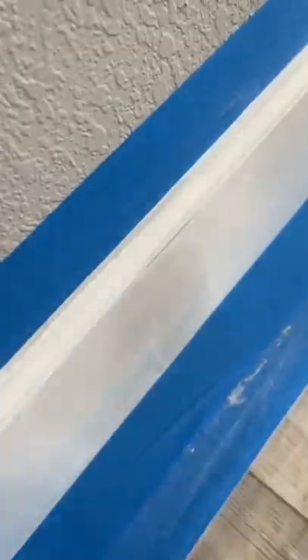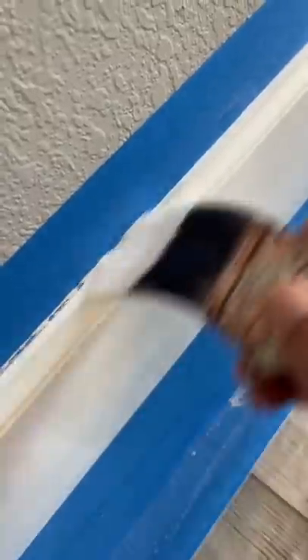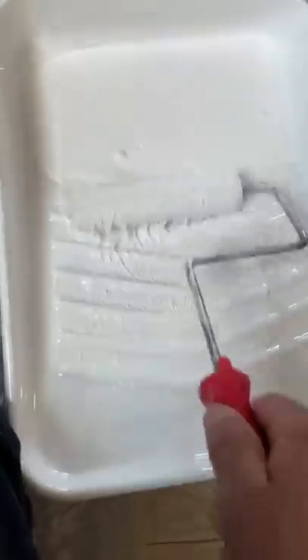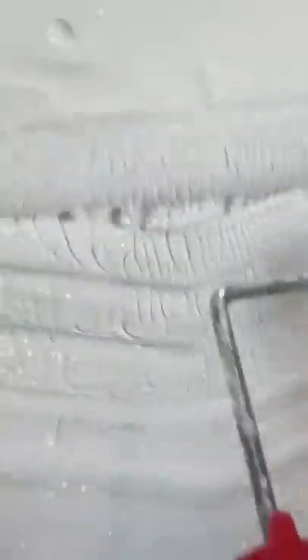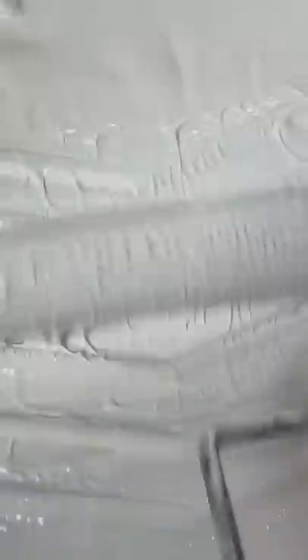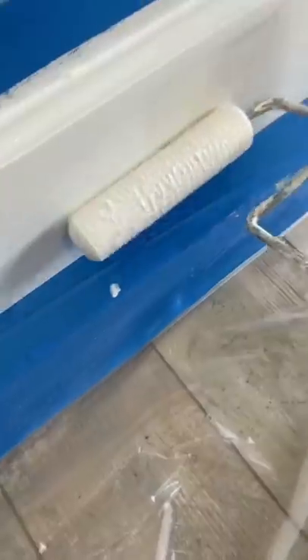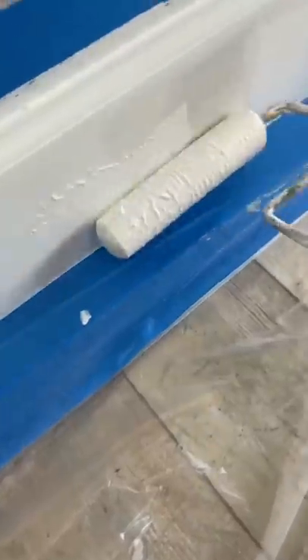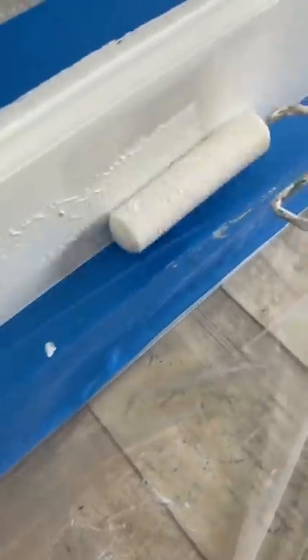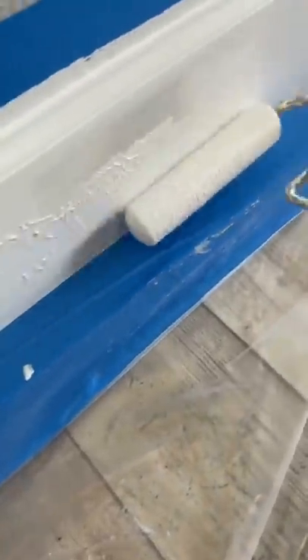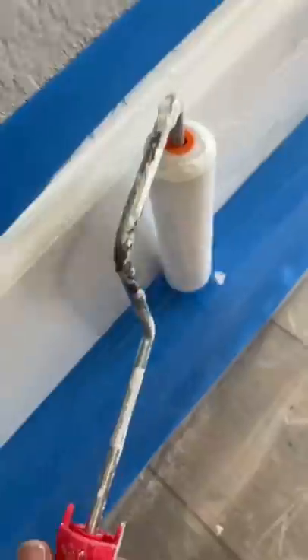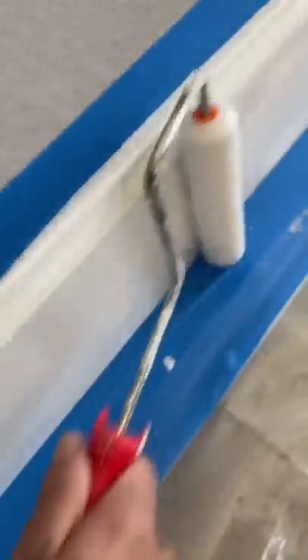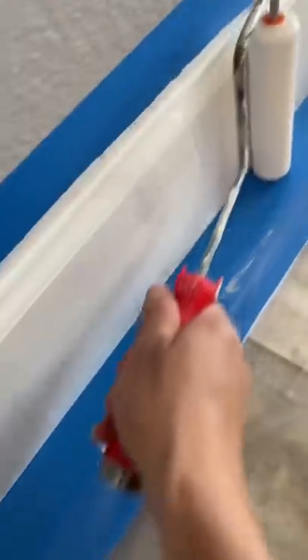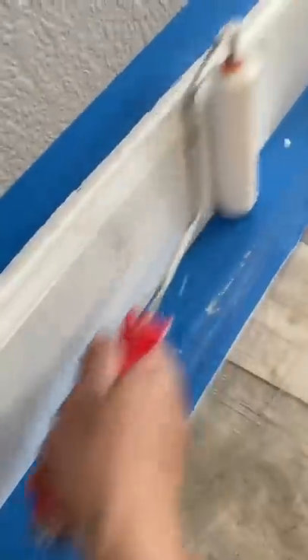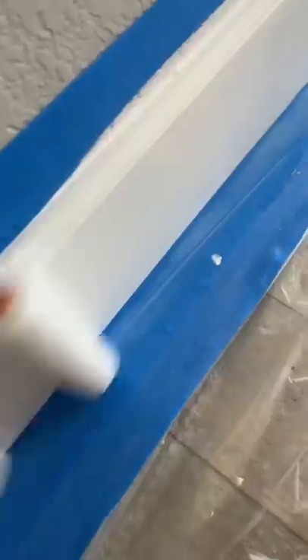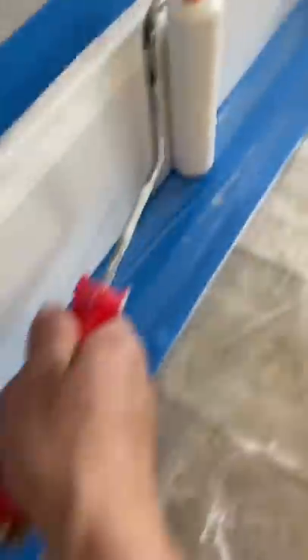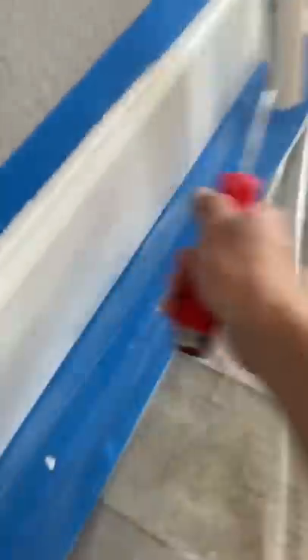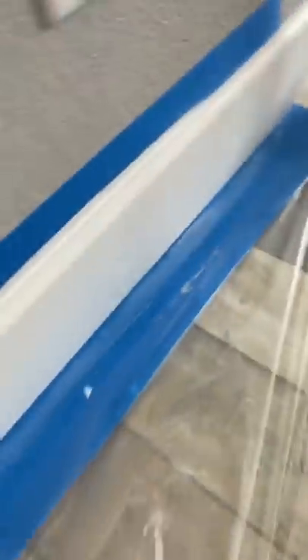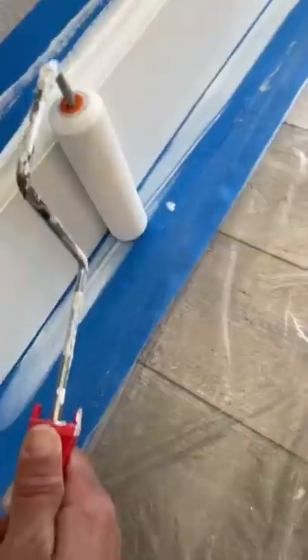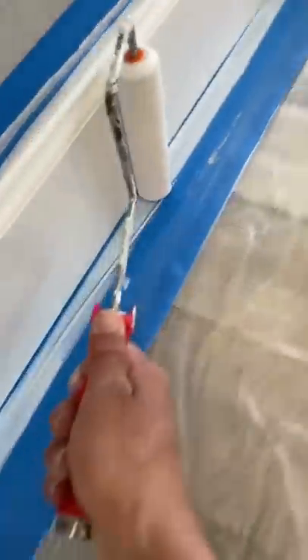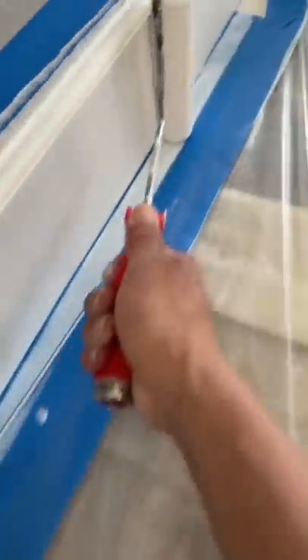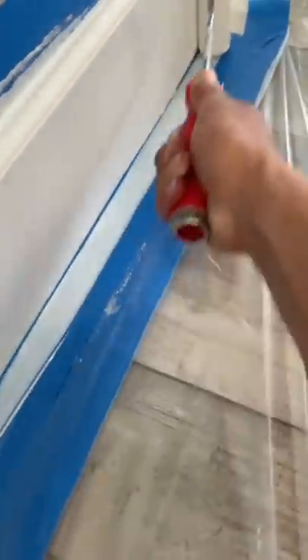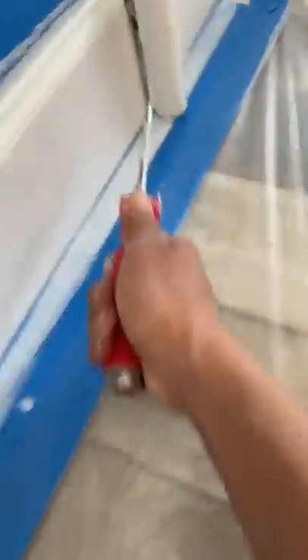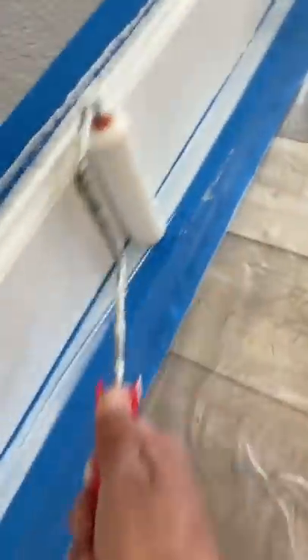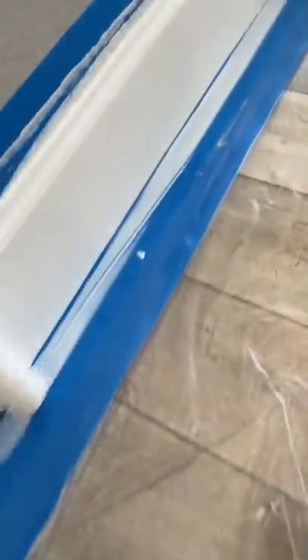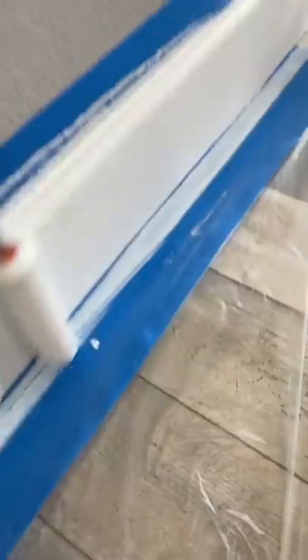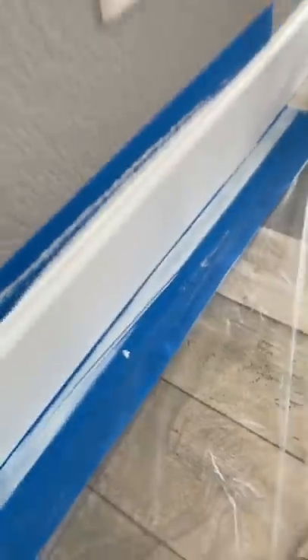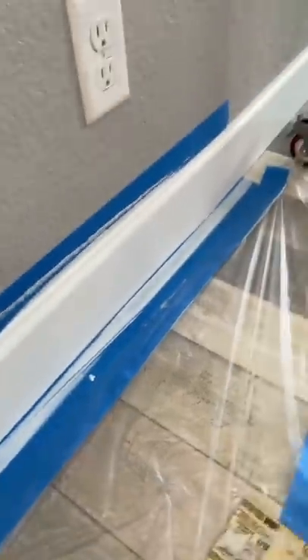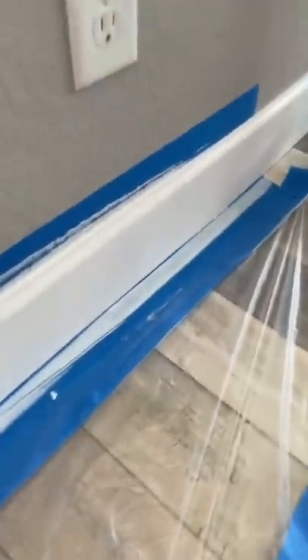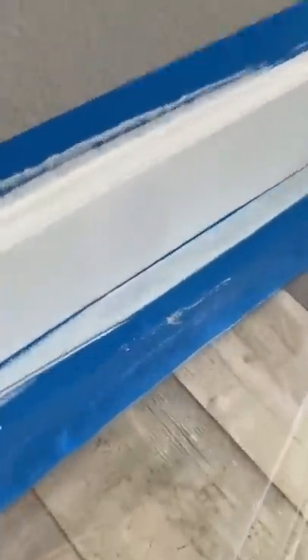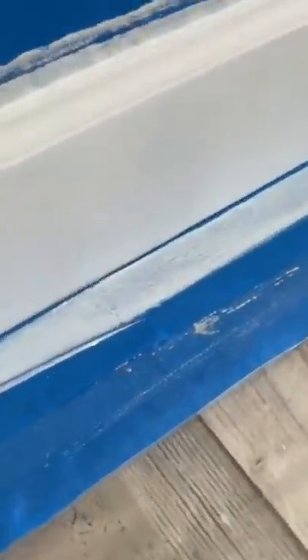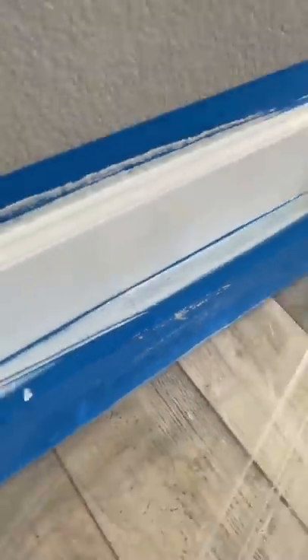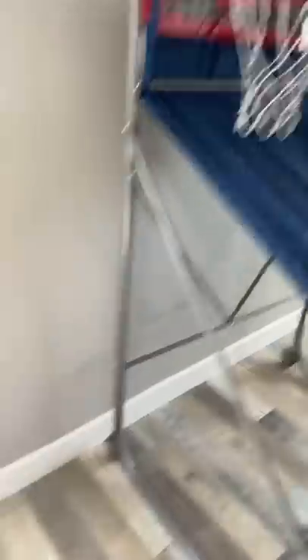Strain your paint. This one was a little dirty — it had some dry paint in it, so I strained it, made sure everything's nice and clean. Roll it. I did three coats: applied one coat of paint, let it dry, applied another one, let it dry, and then put another coat and let it dry.